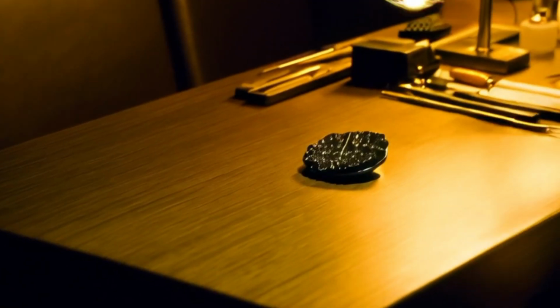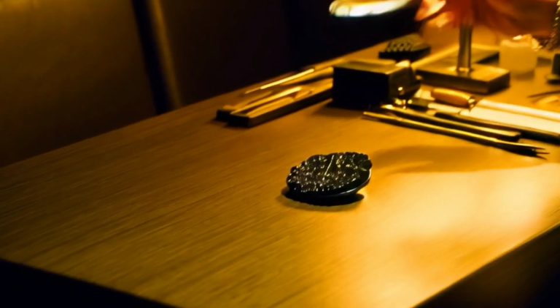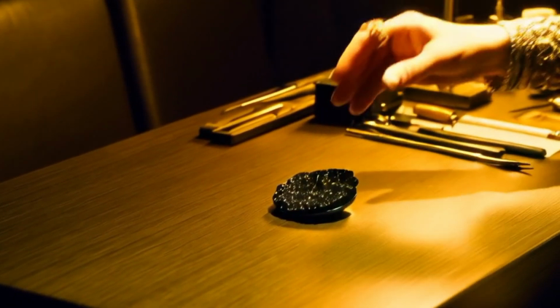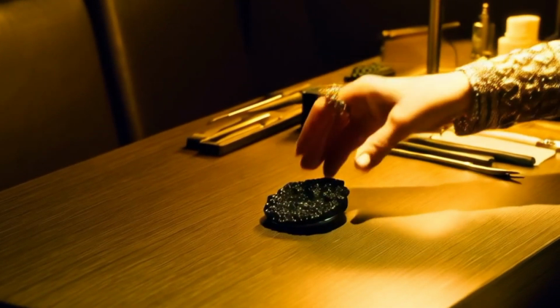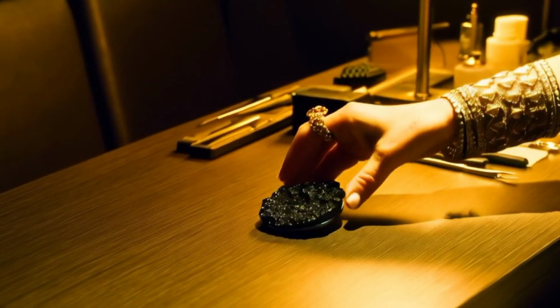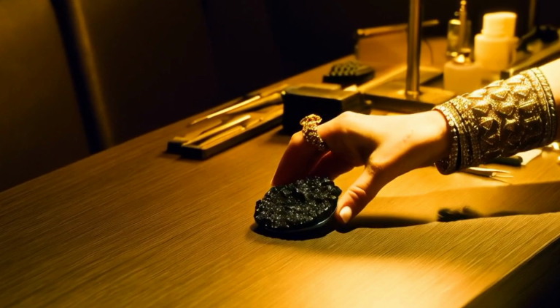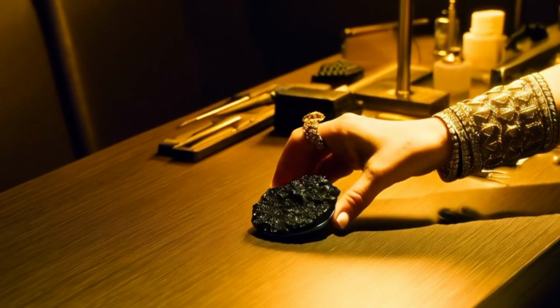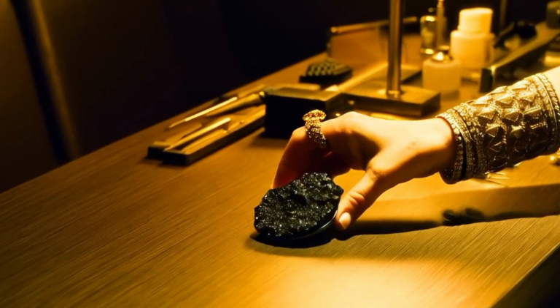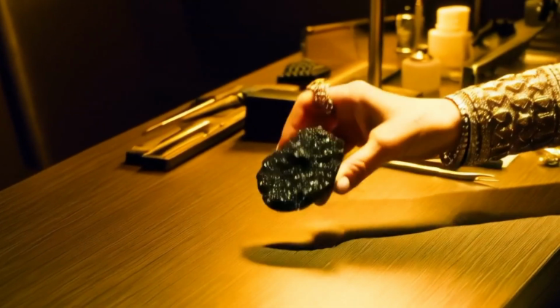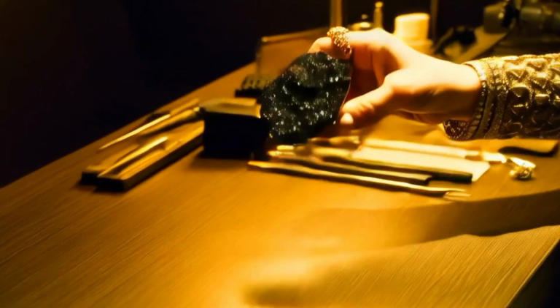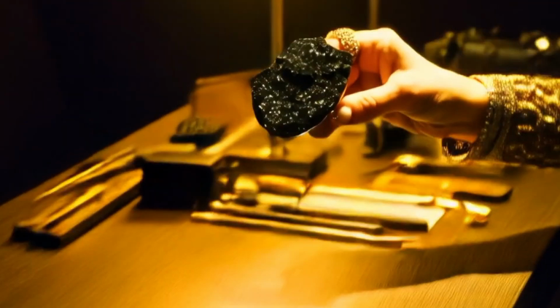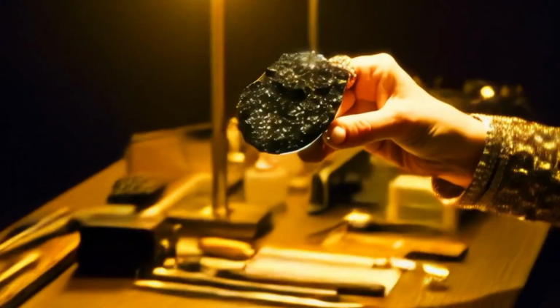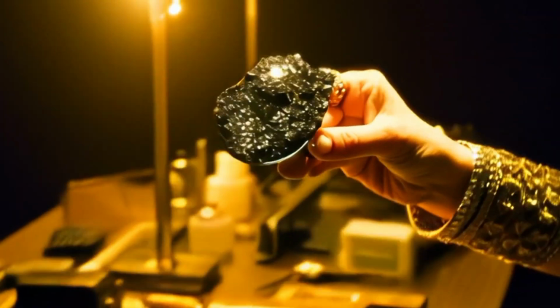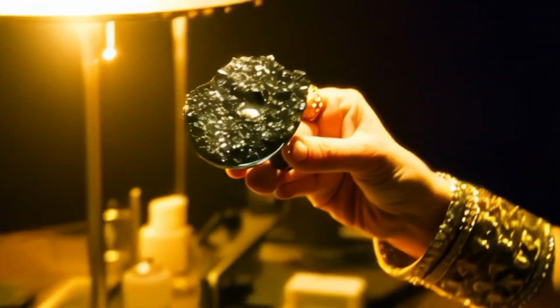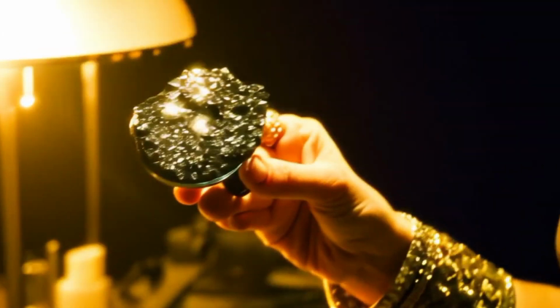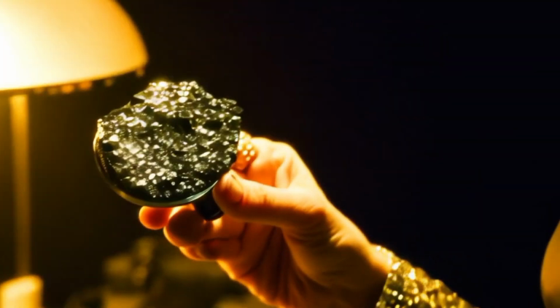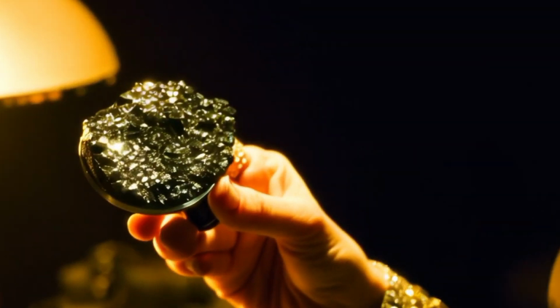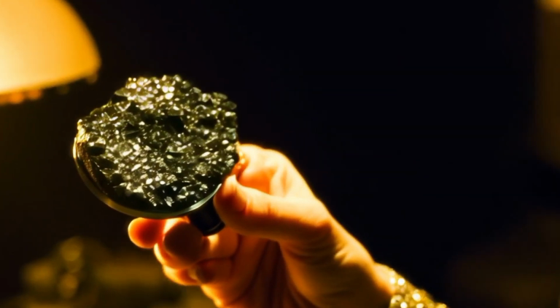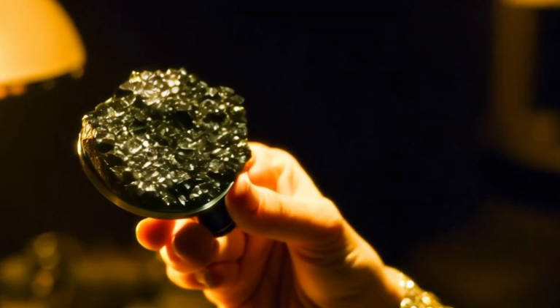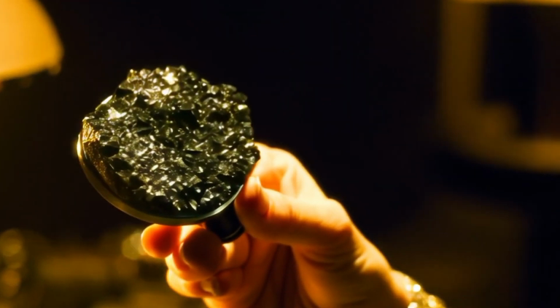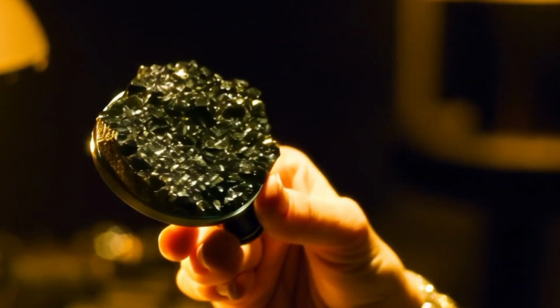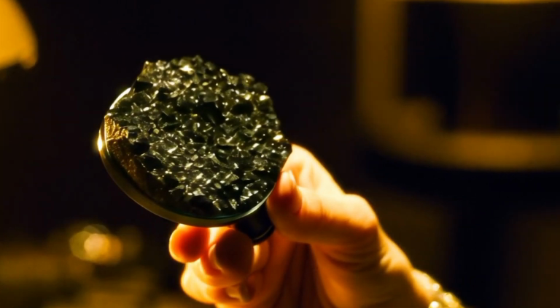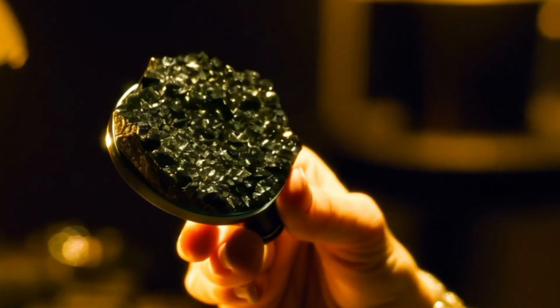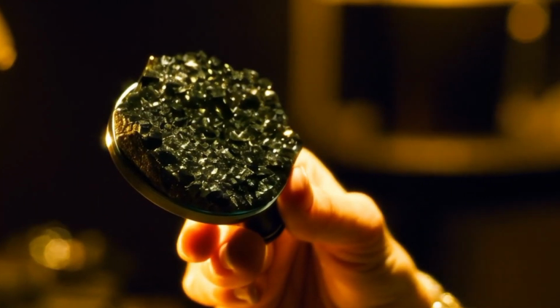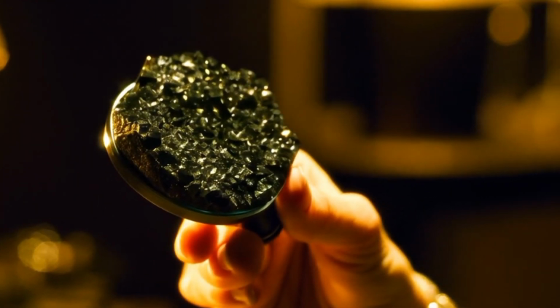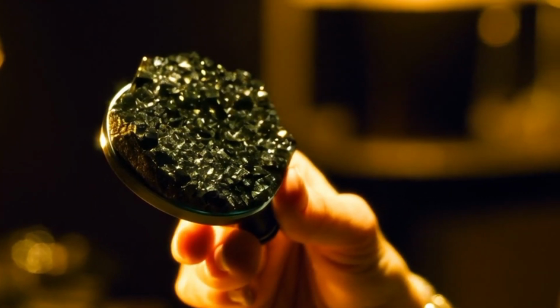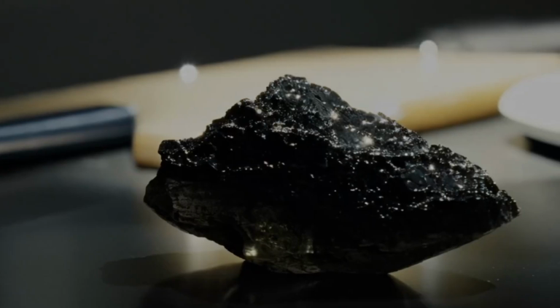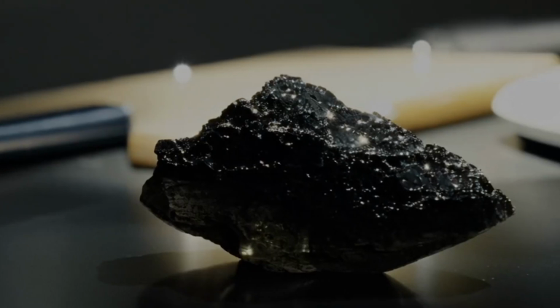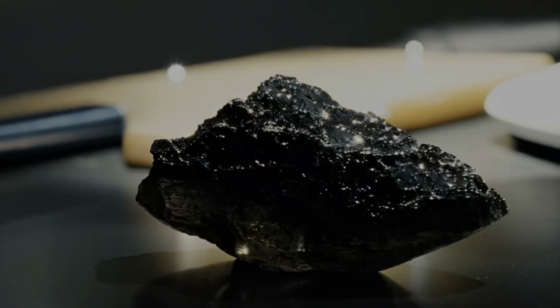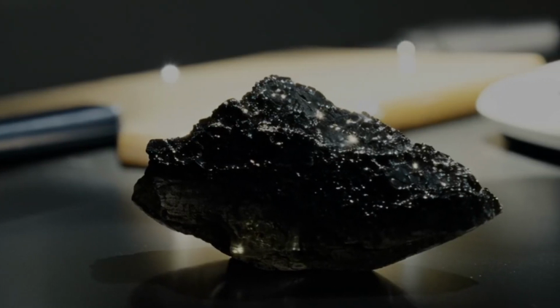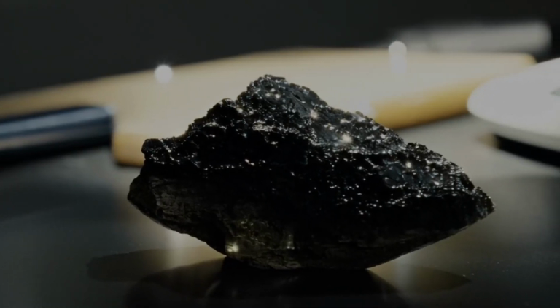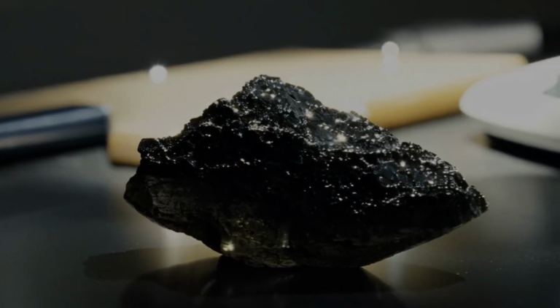4. Heat Test: Heat the stone with a lighter for about 30 to 60 seconds, then drop it into cold water. Real diamonds, including carbonado, will not break or crack due to their heat resistance.